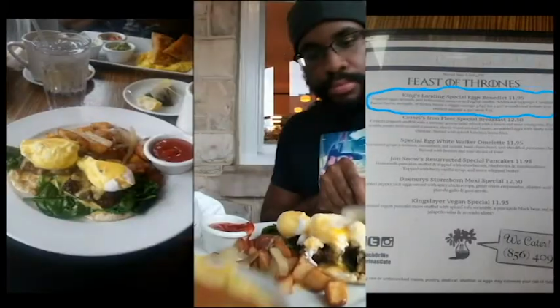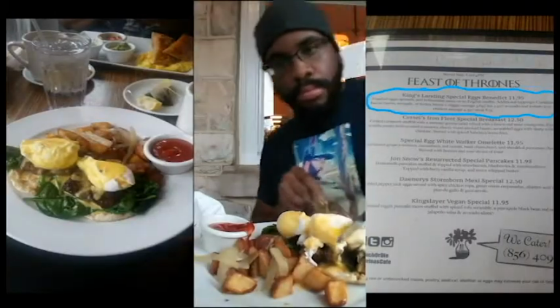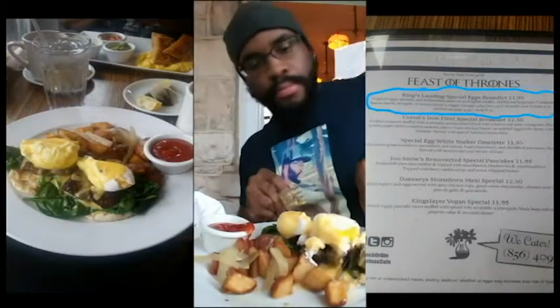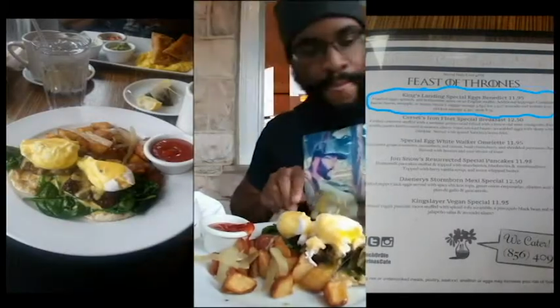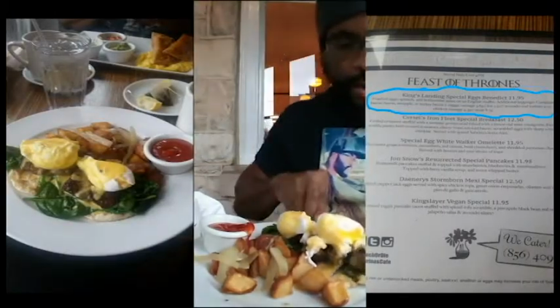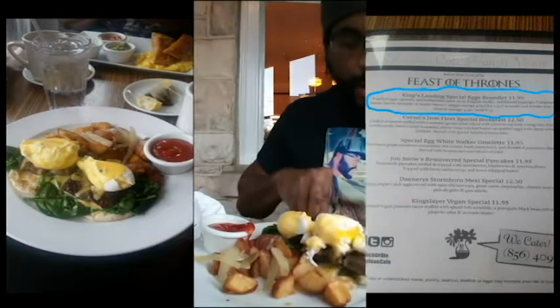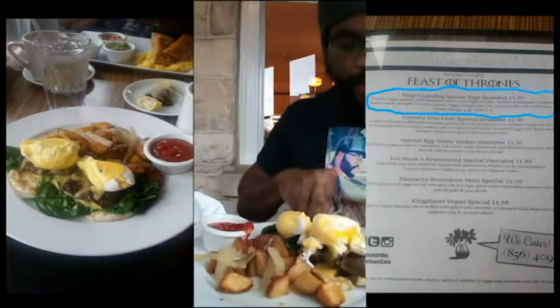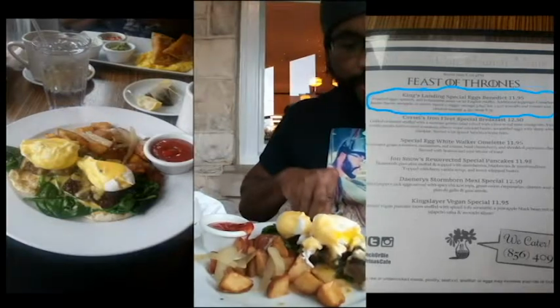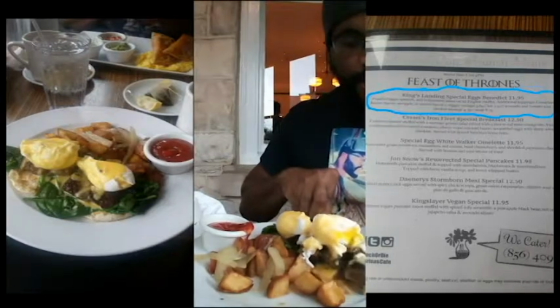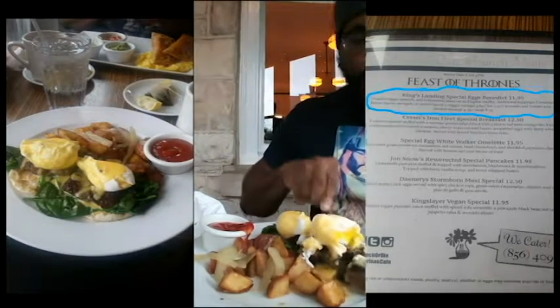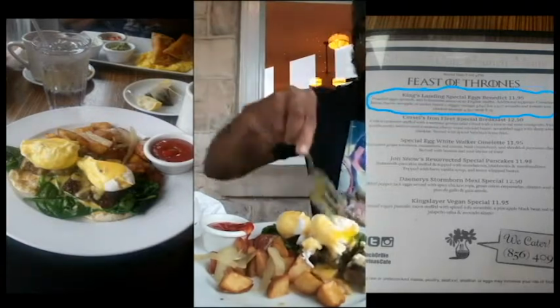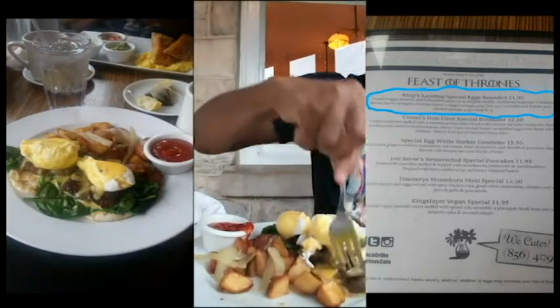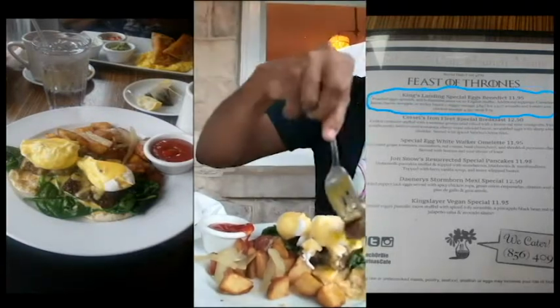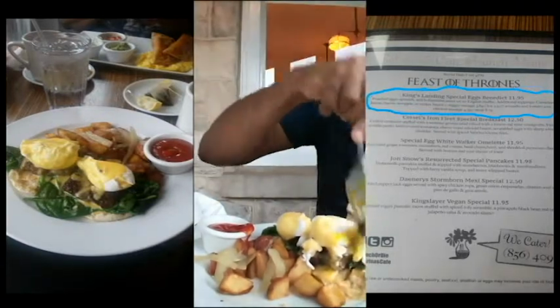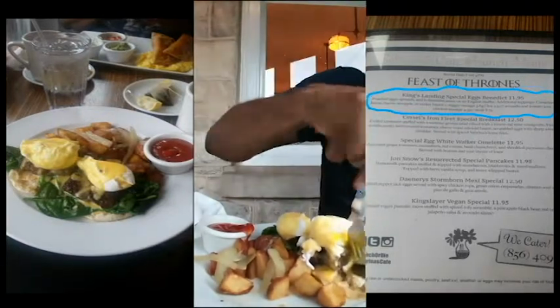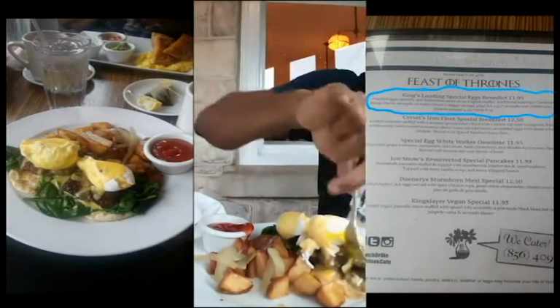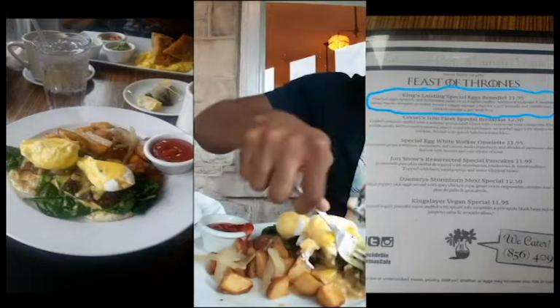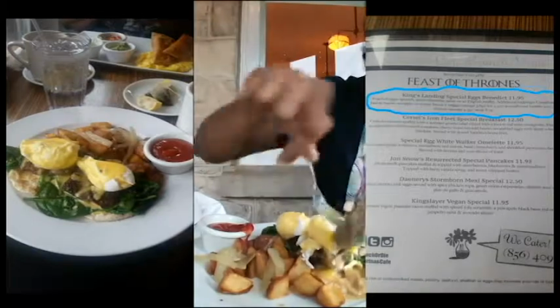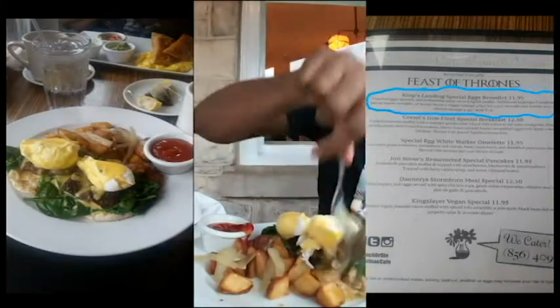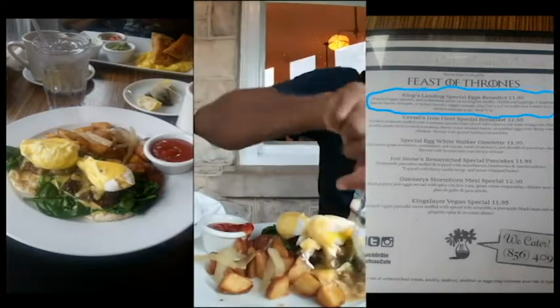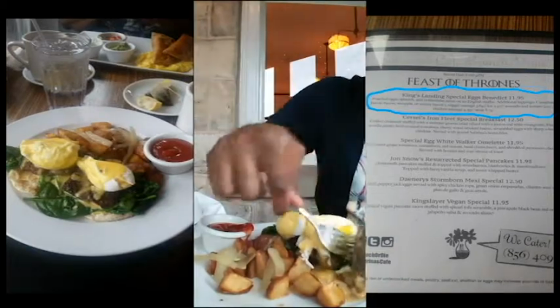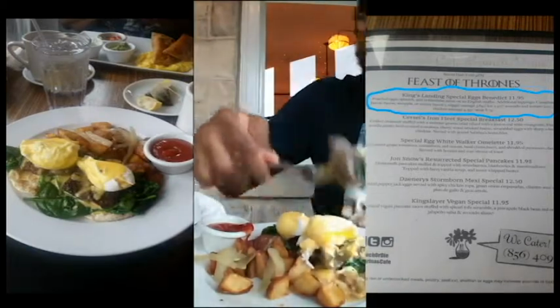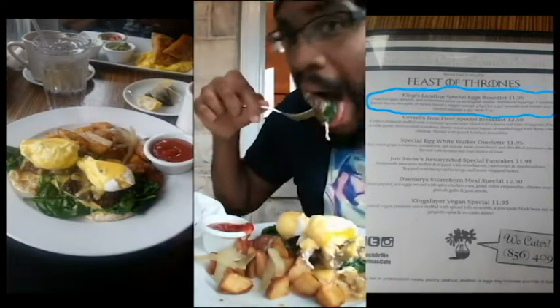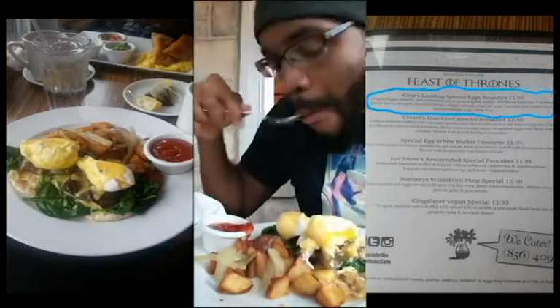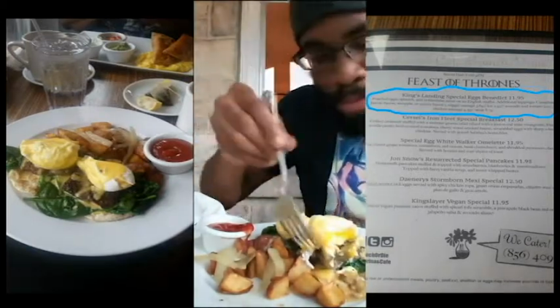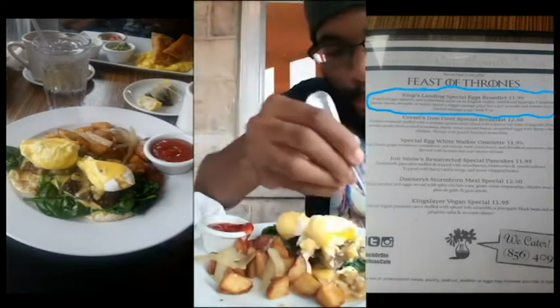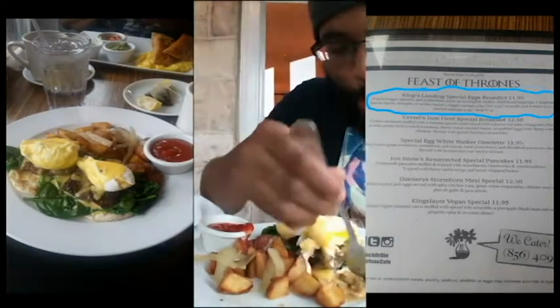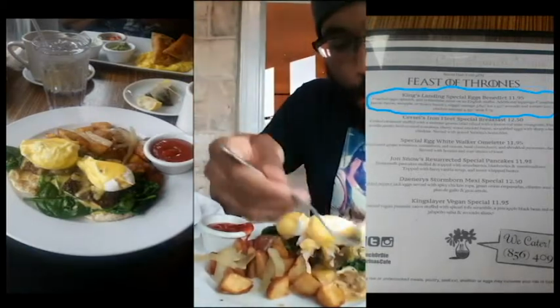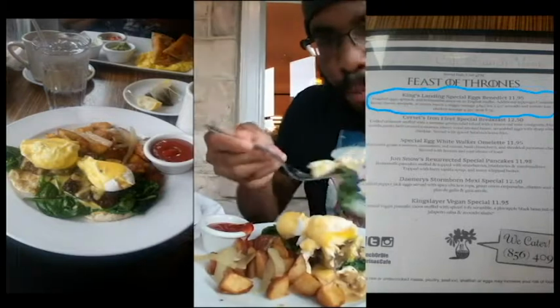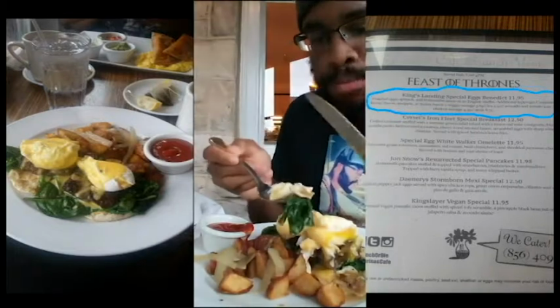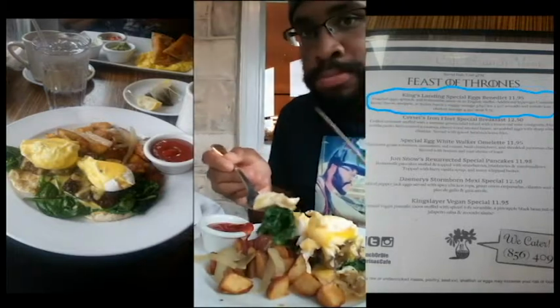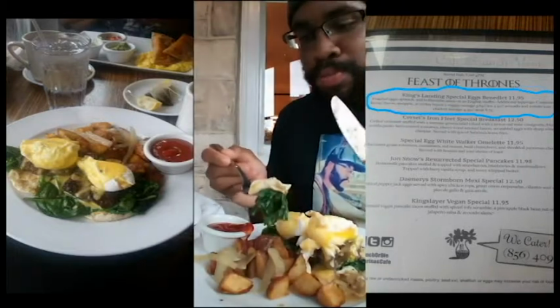We have another video of our friend Nate from Nate In Your State diving straight into the Eggs Benedict King's Landing special — working through the steak, eating the potatoes, eating the English muffin, and enjoying it at the same time.